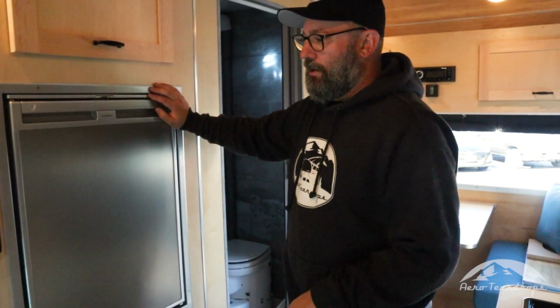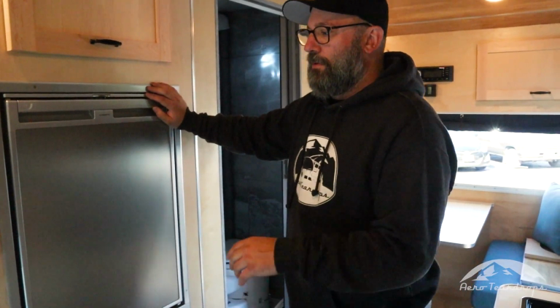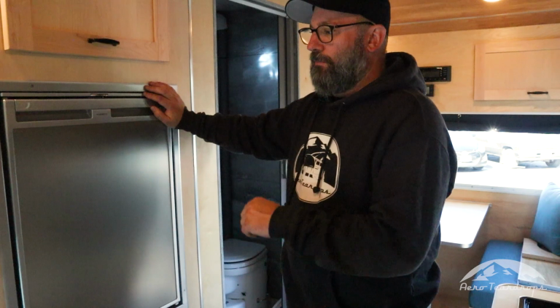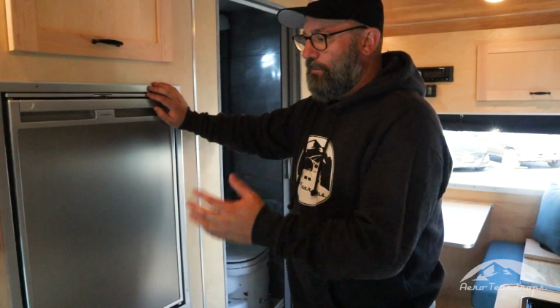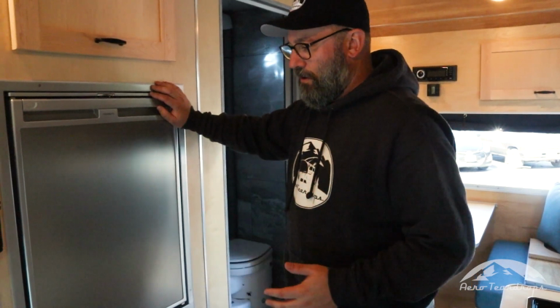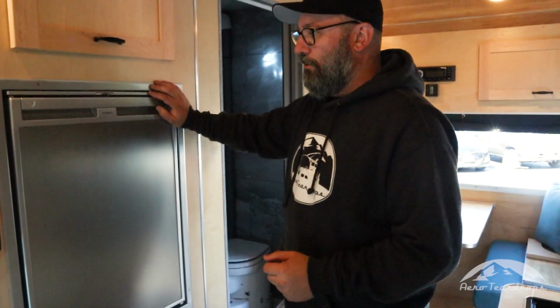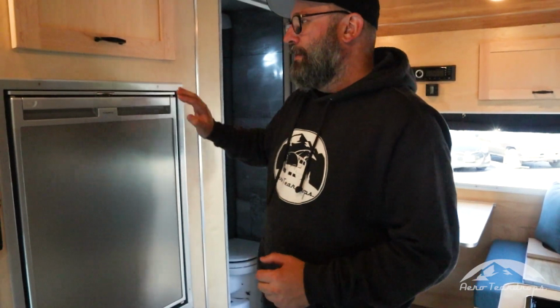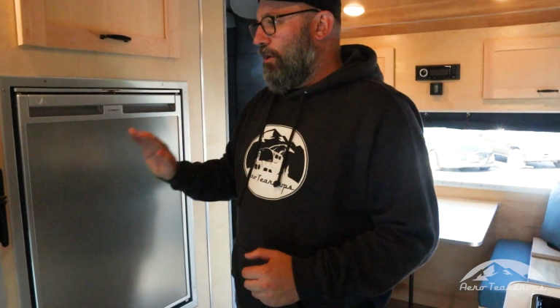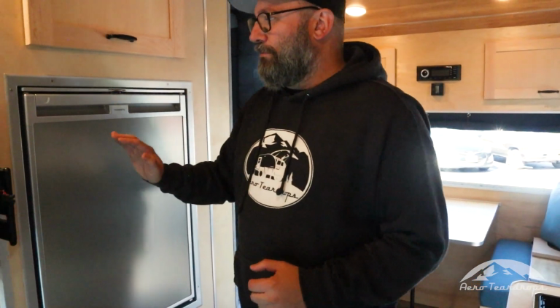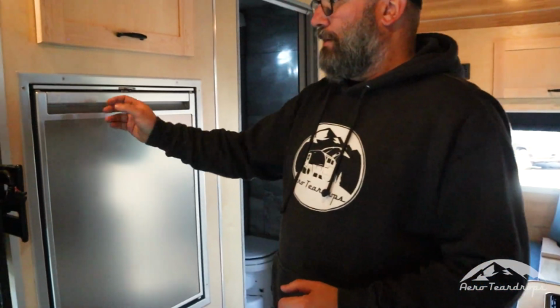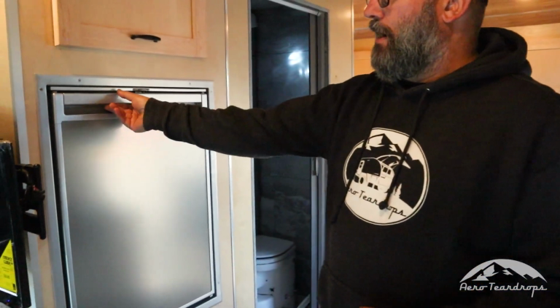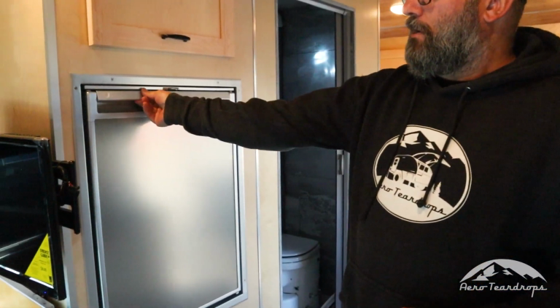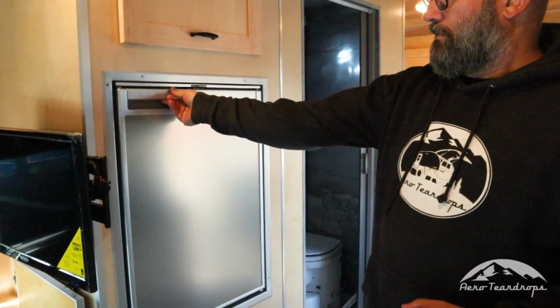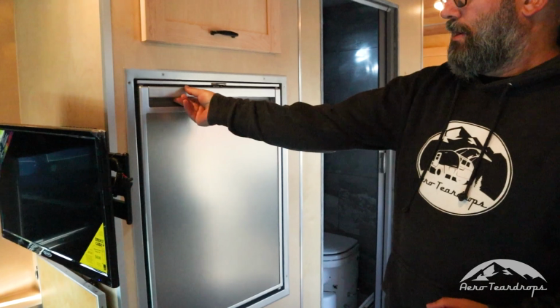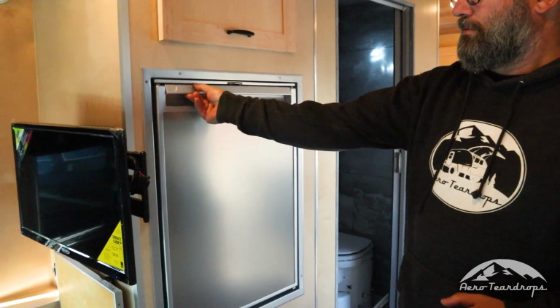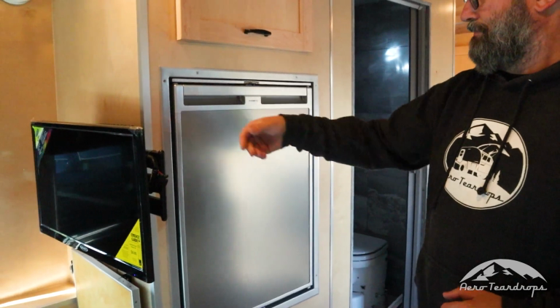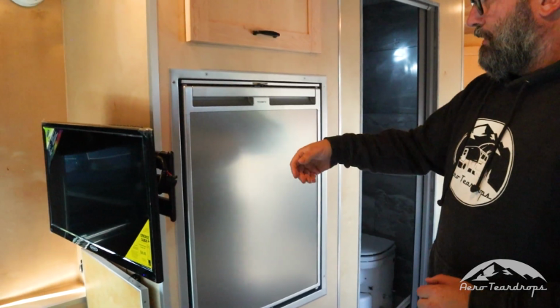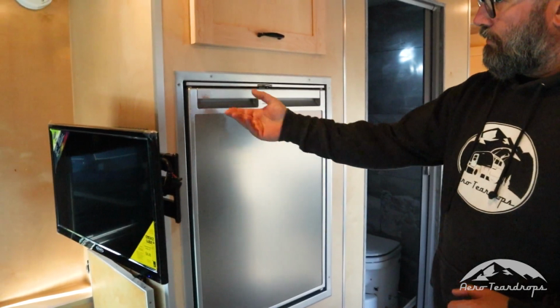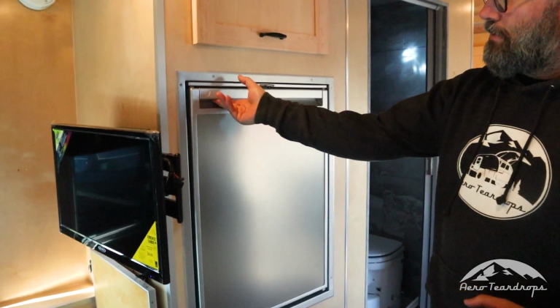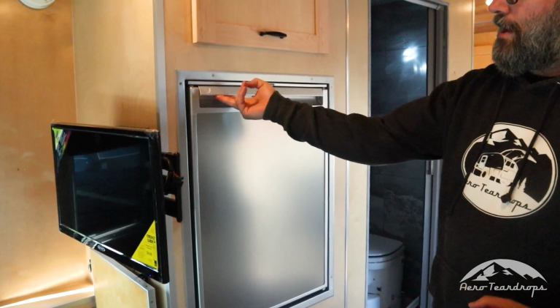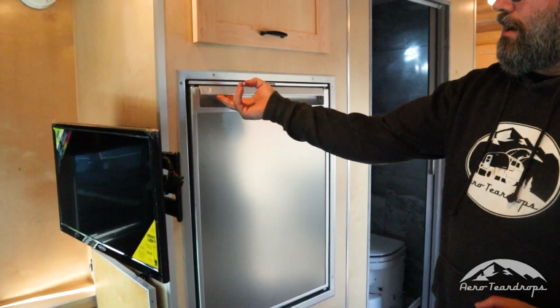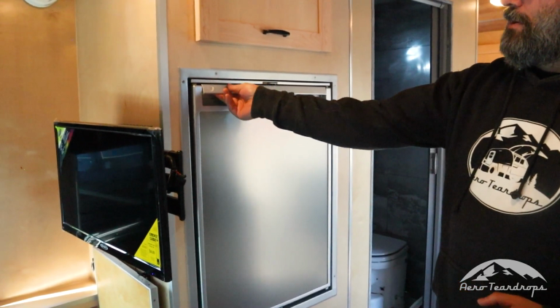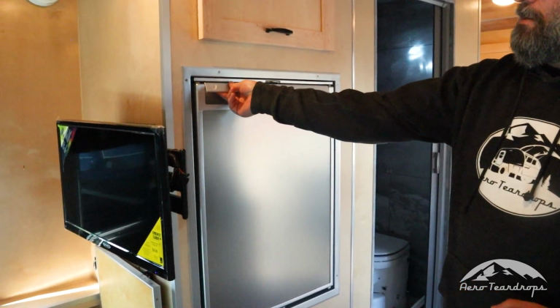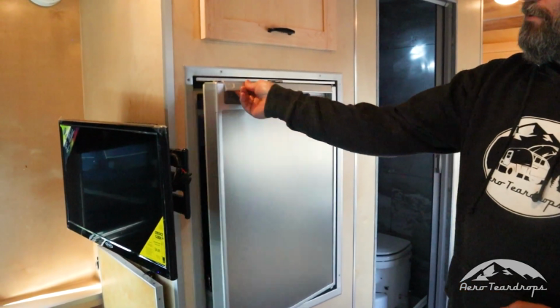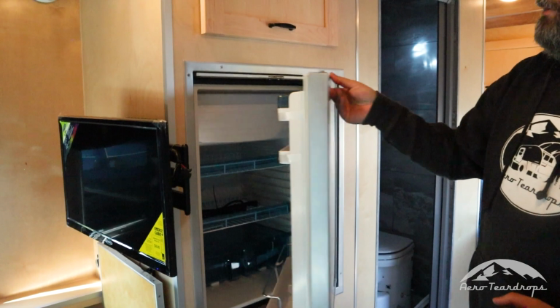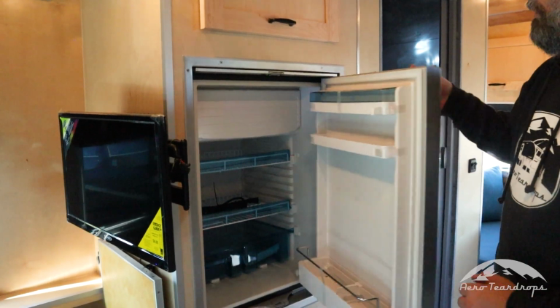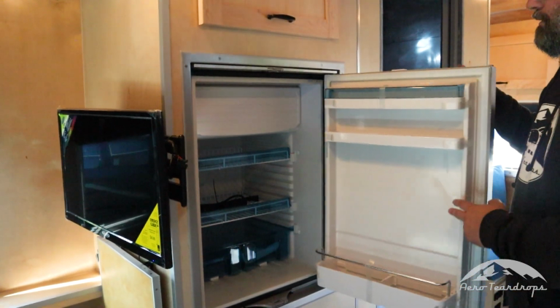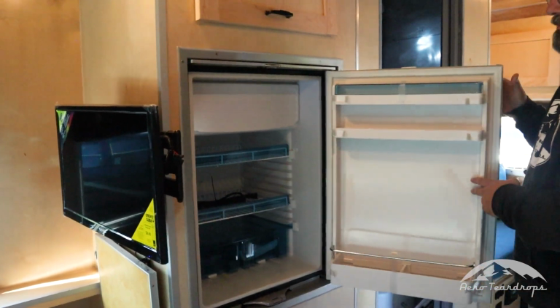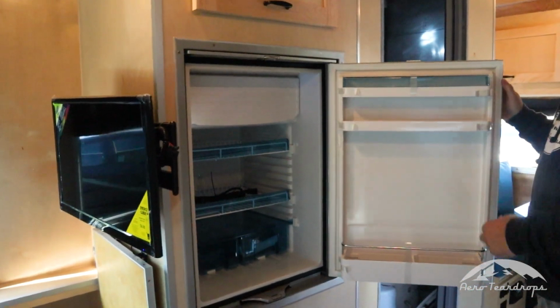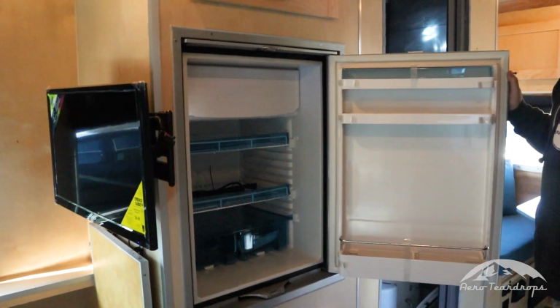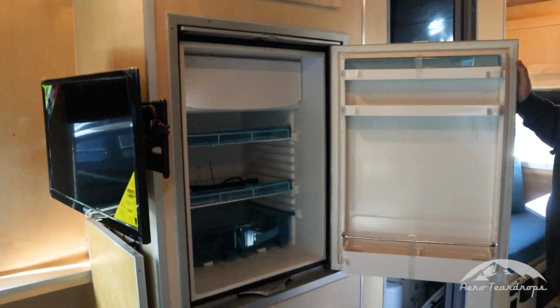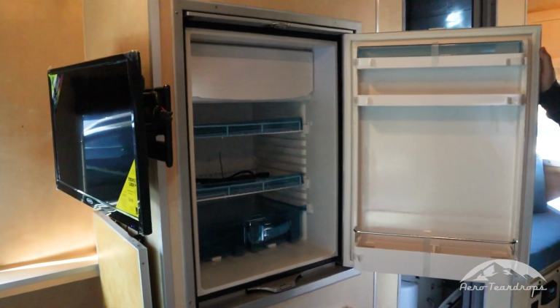When it's powered on, to open the refrigerator you've got a lock handle up here on top. You're going to pull that lock handle out and then pull the refrigerator towards you — that will open up the refrigerator.